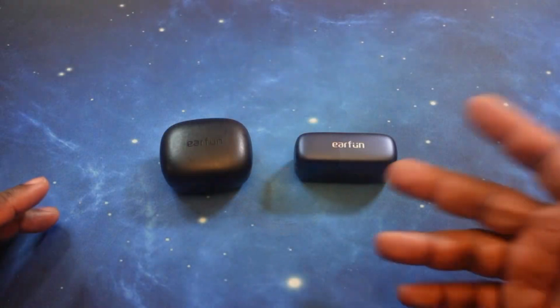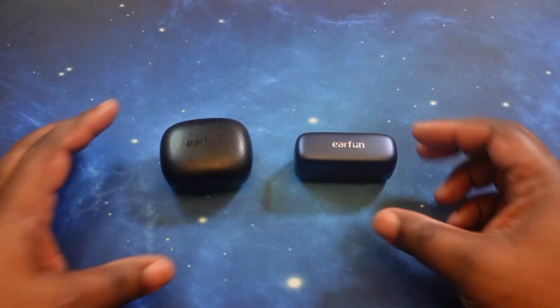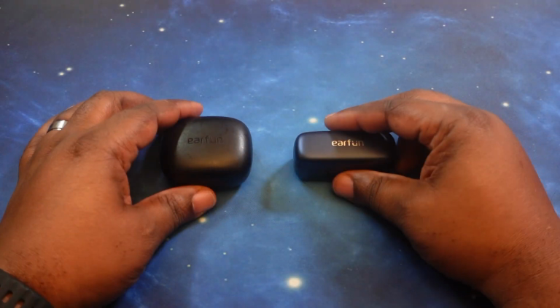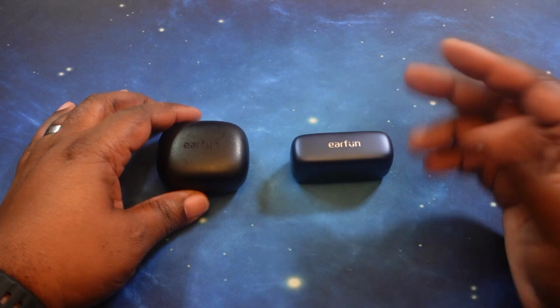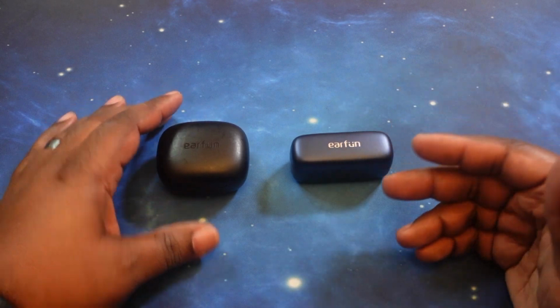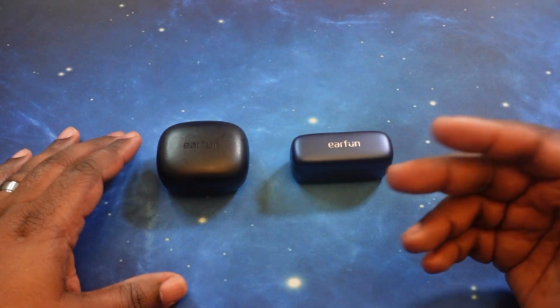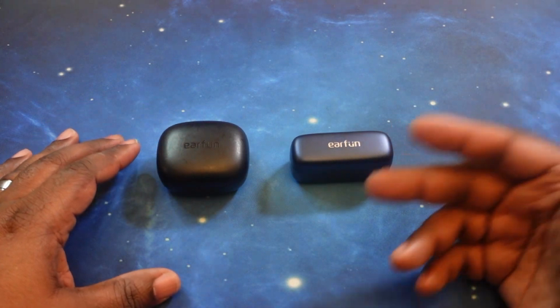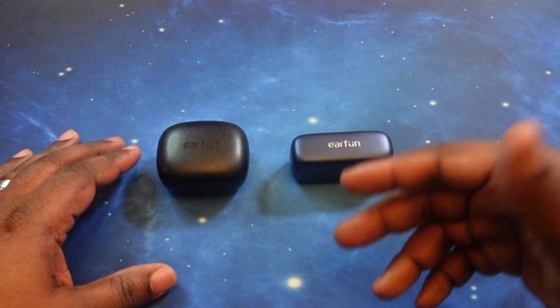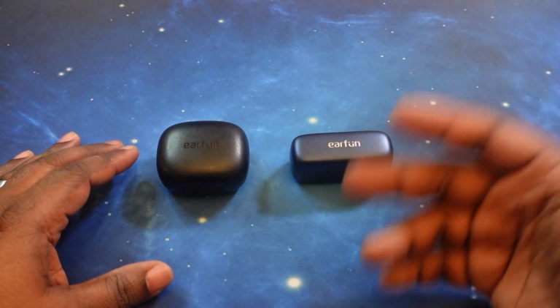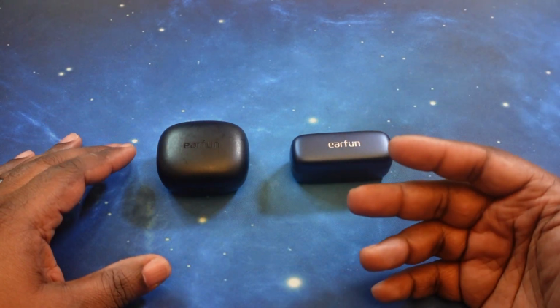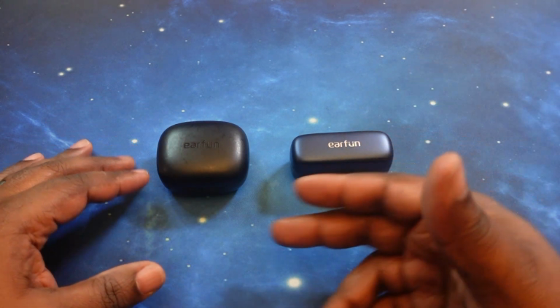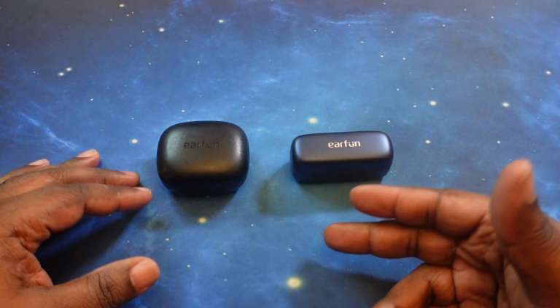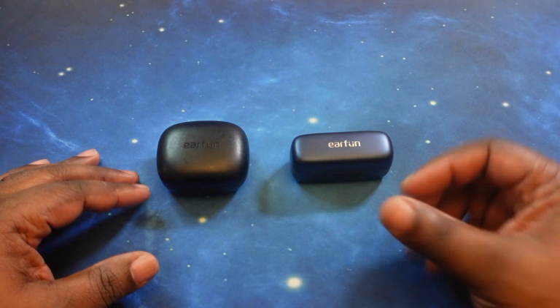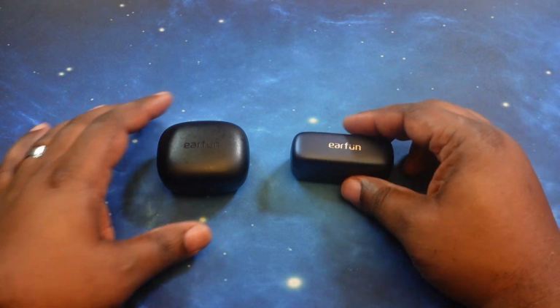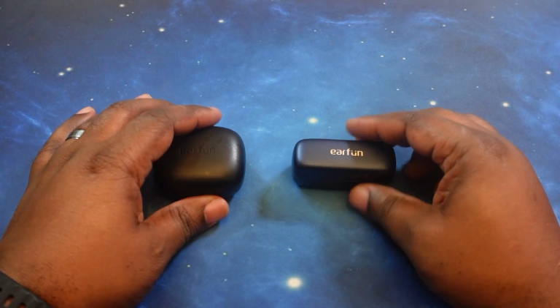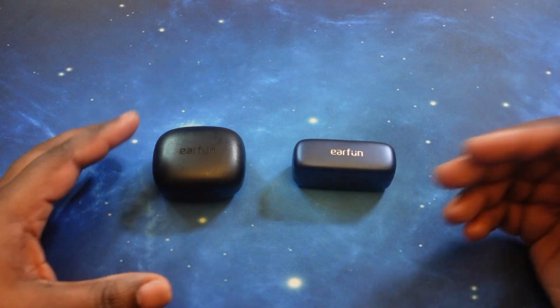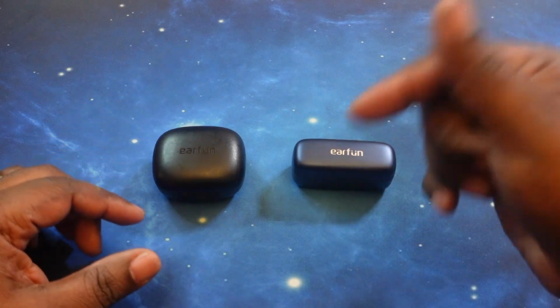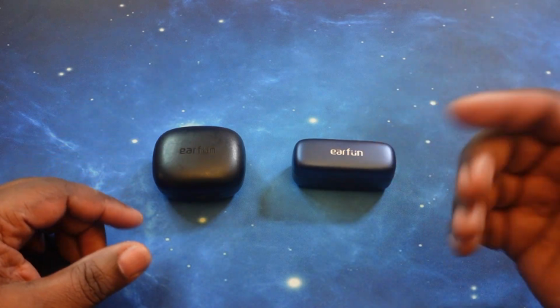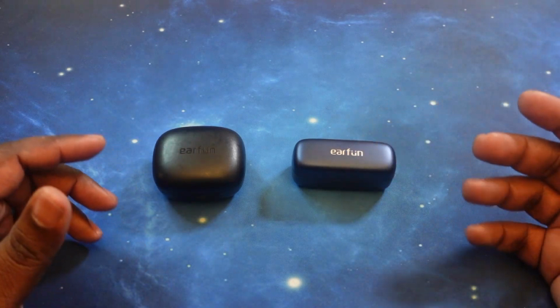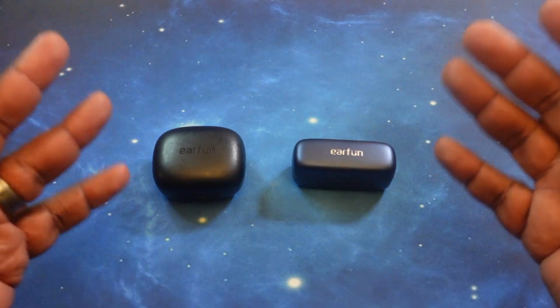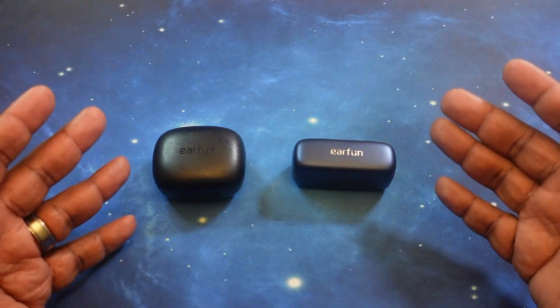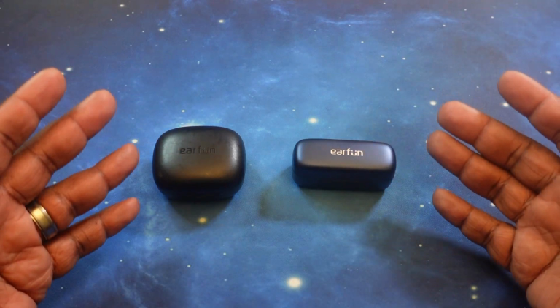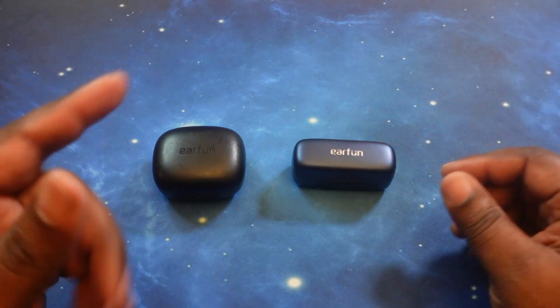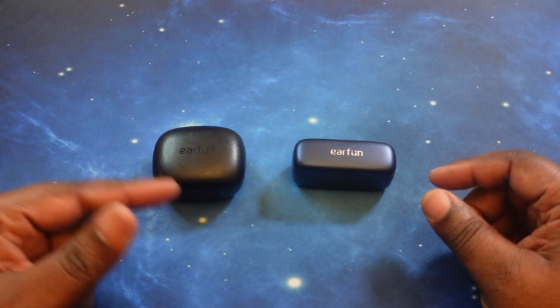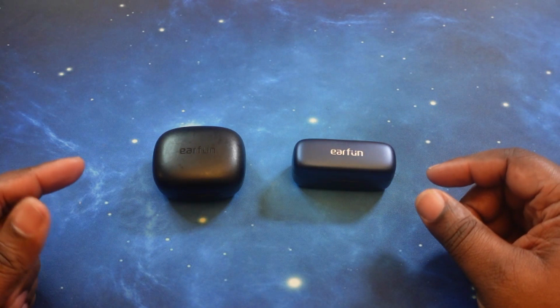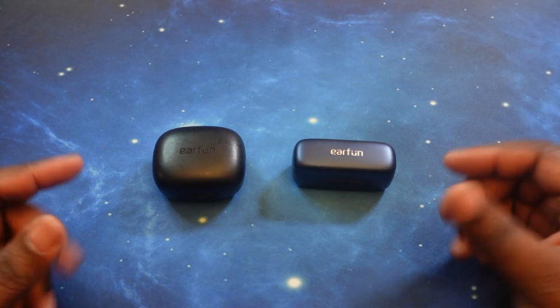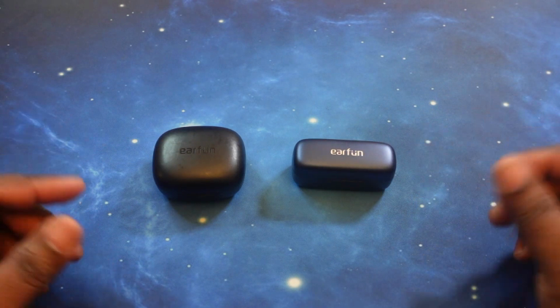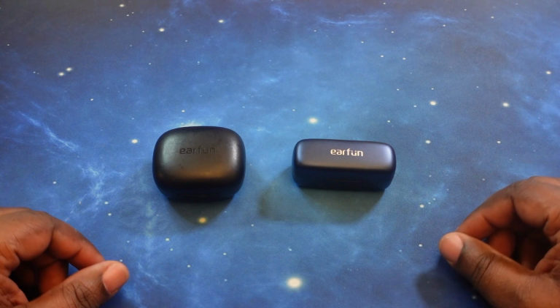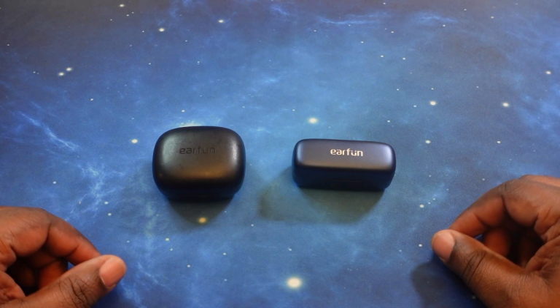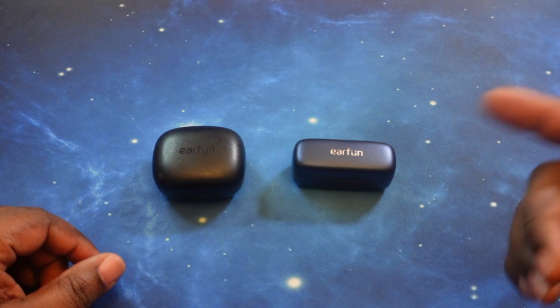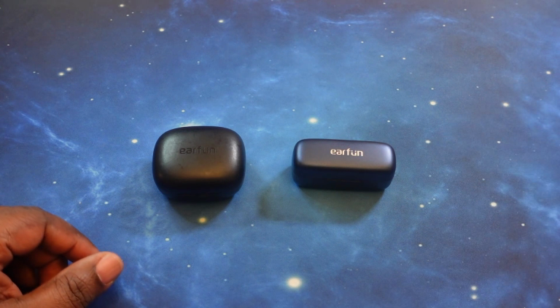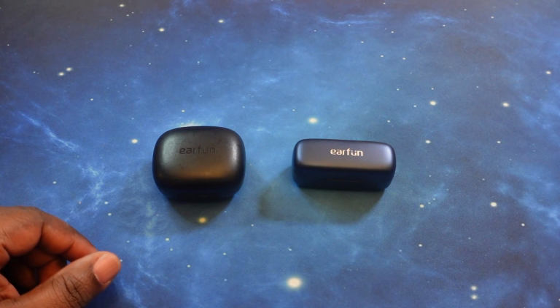For those who want to see a price, specs, and app breakdown for each of these earbuds, as always I'm gonna leave a link in the description for the unboxing videos for both of these, so you can go ahead and check that out and then come on back and join us for this head-to-head.